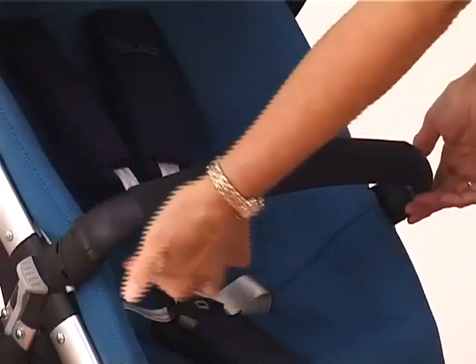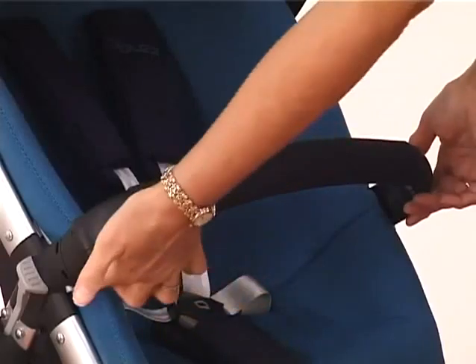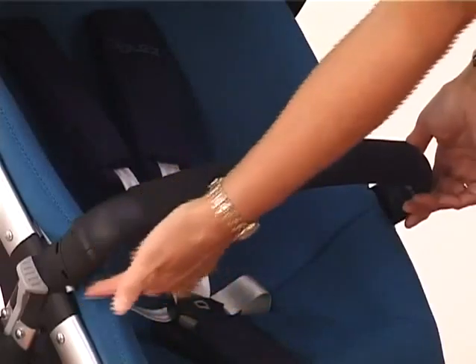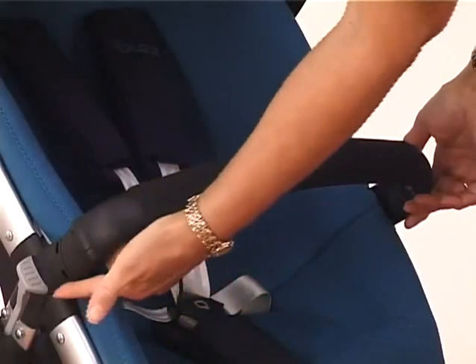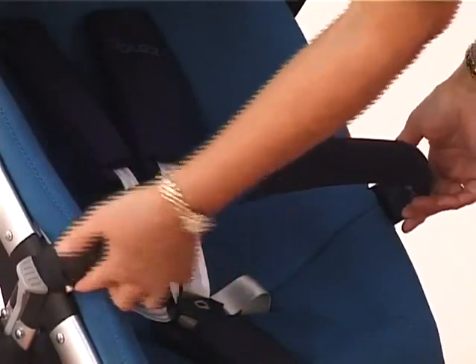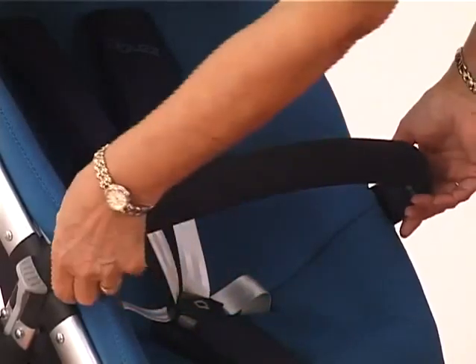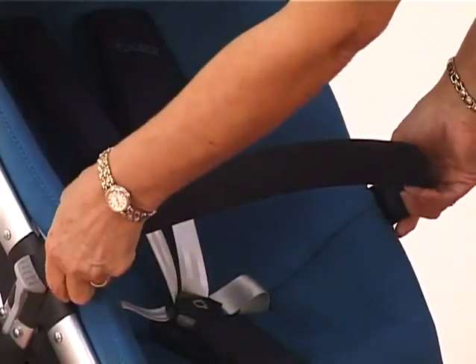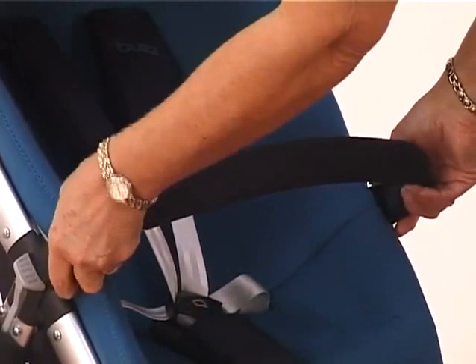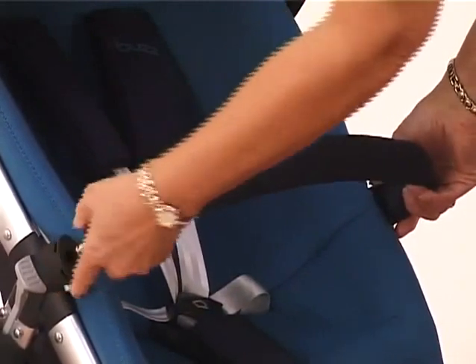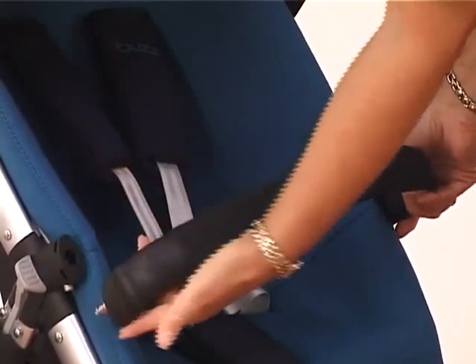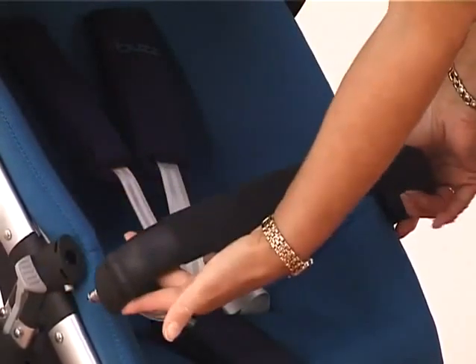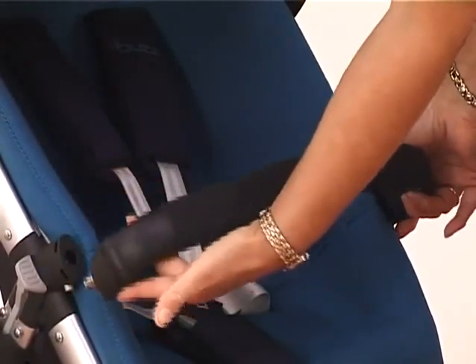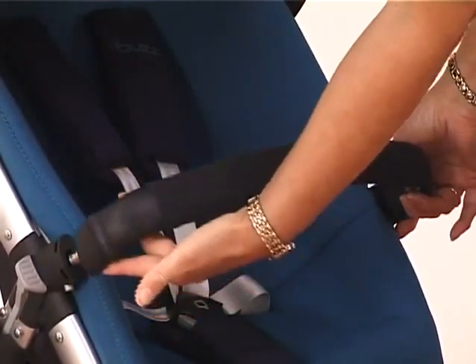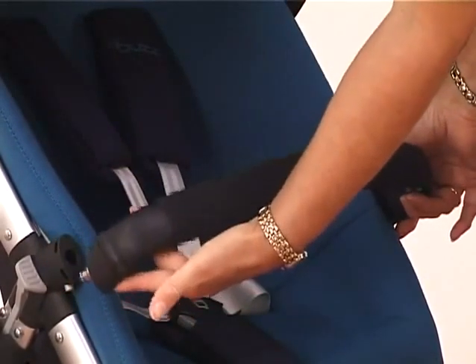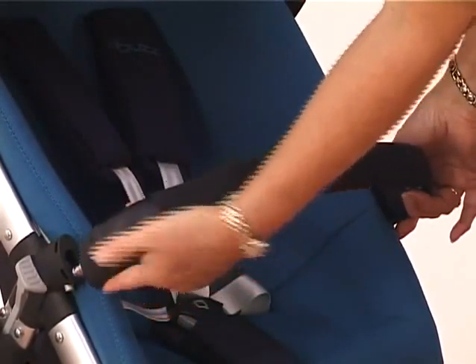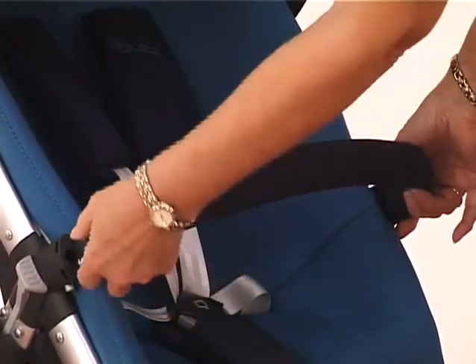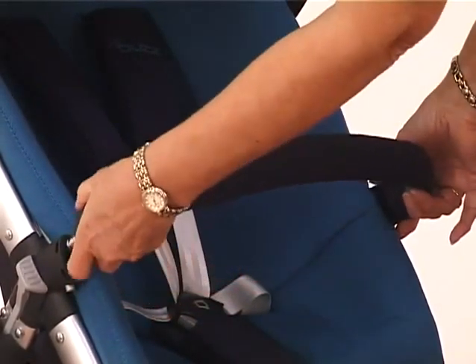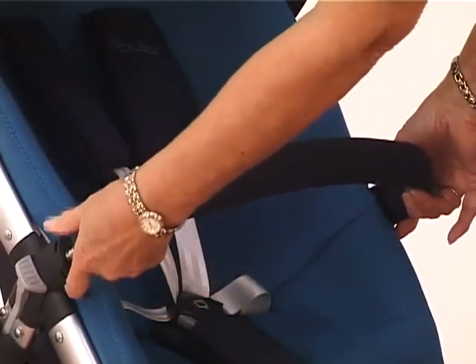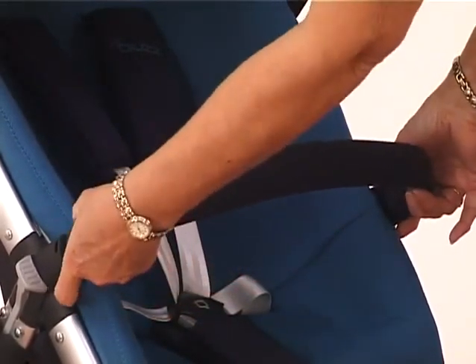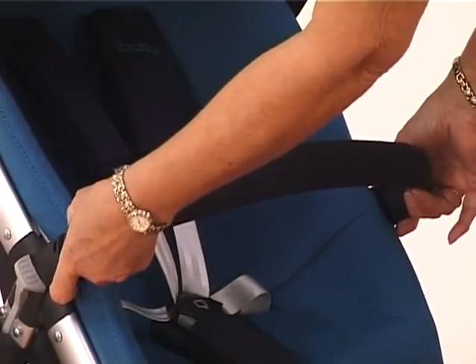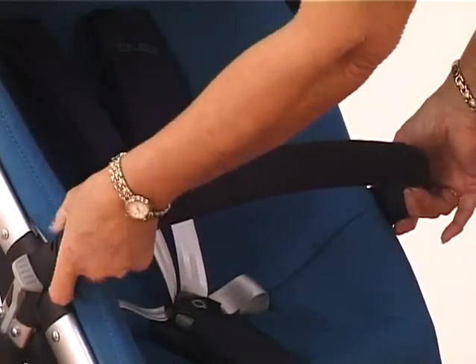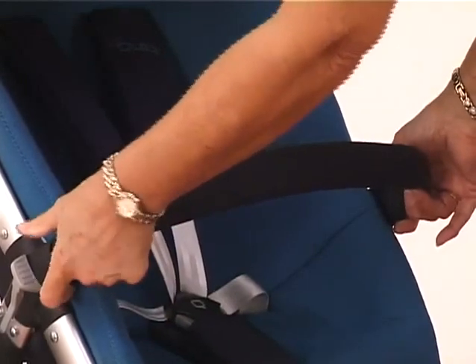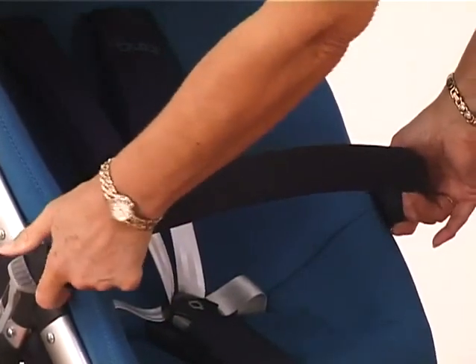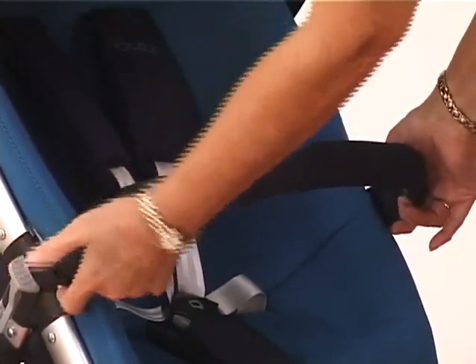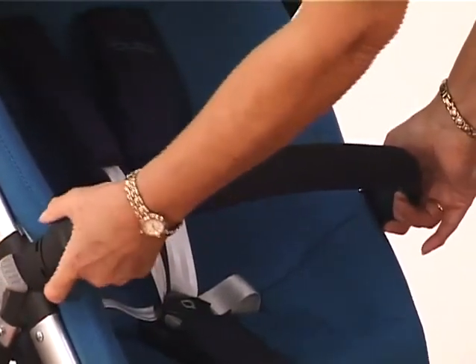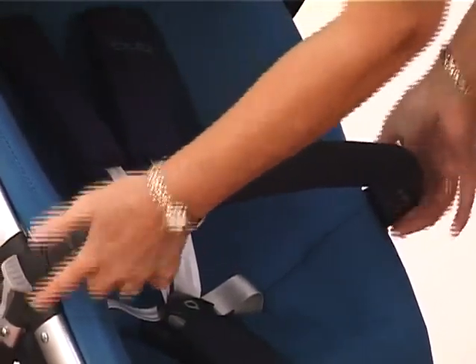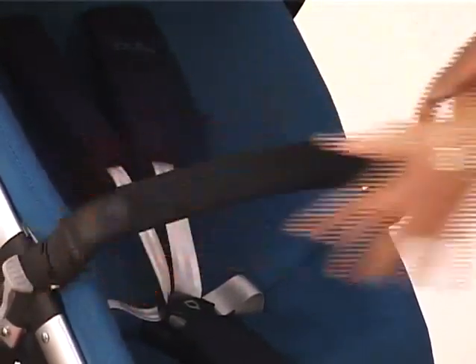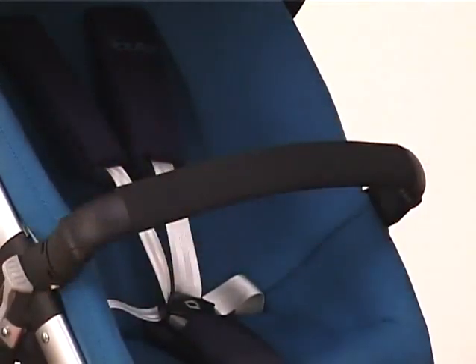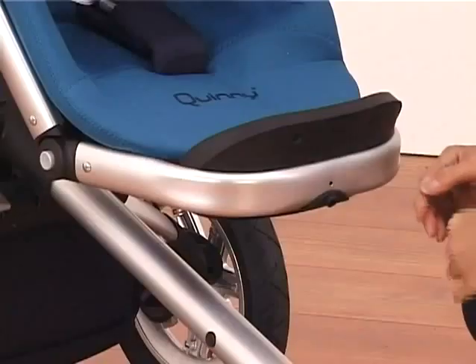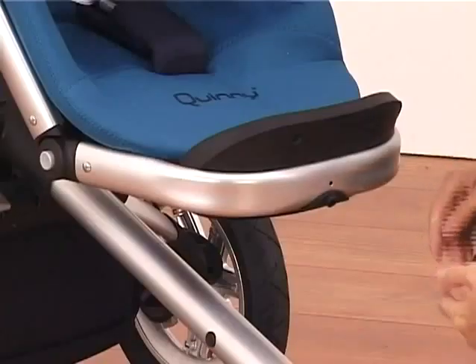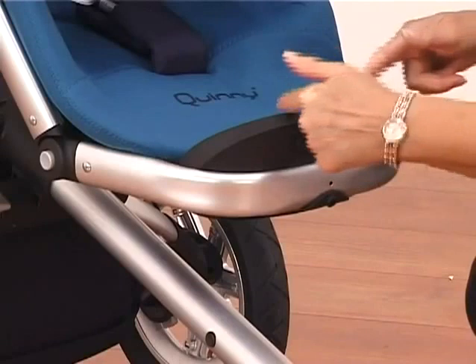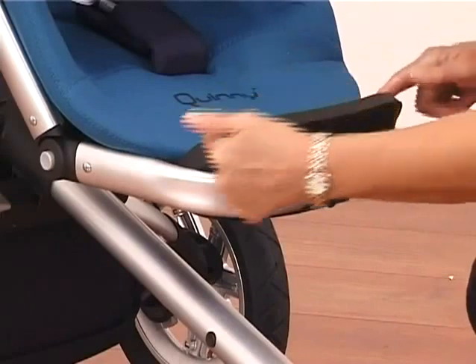To remove your bumper bar, it's just the grey button underneath here — squeeze and release — and that will allow it to remove either side or both sides if you want. Then just squeezing that in will allow it to go back into position.